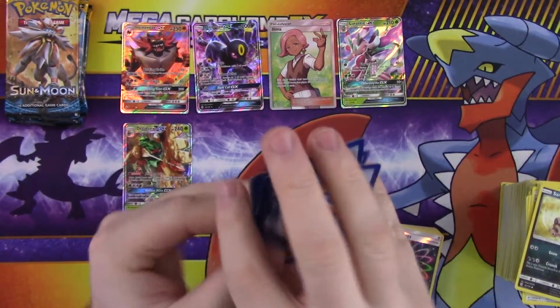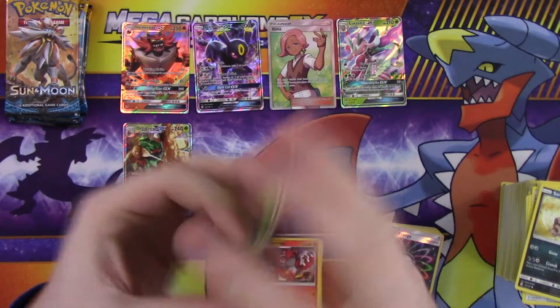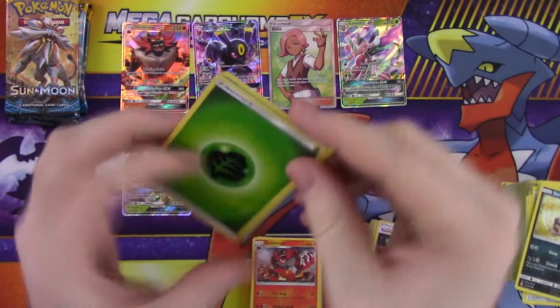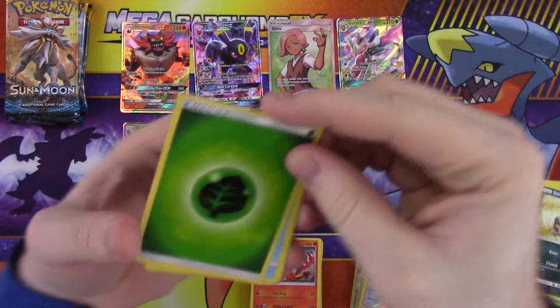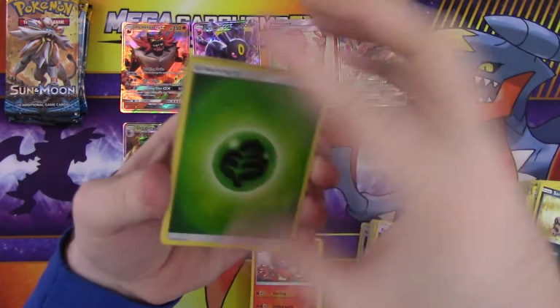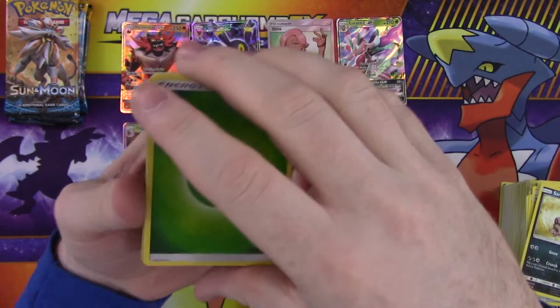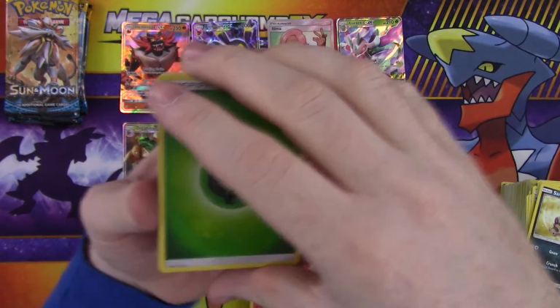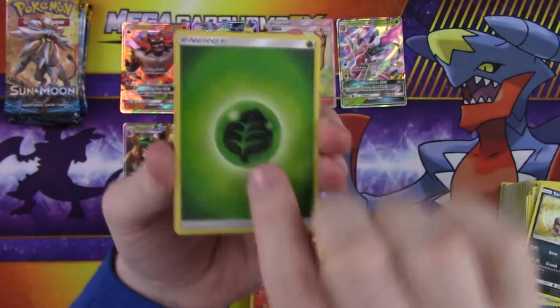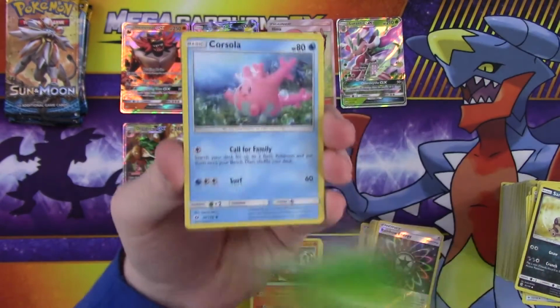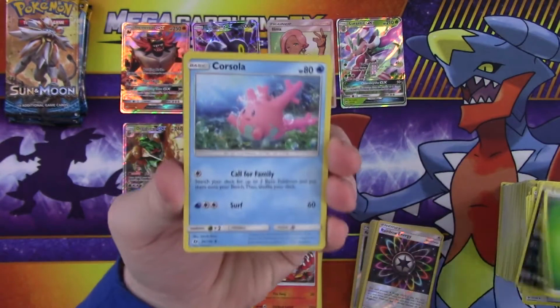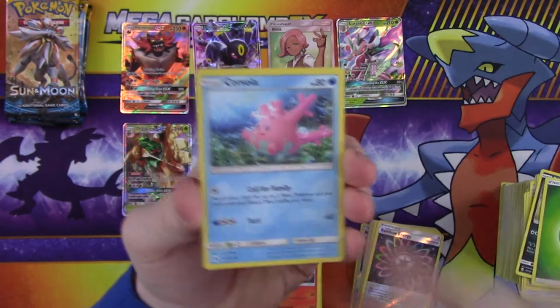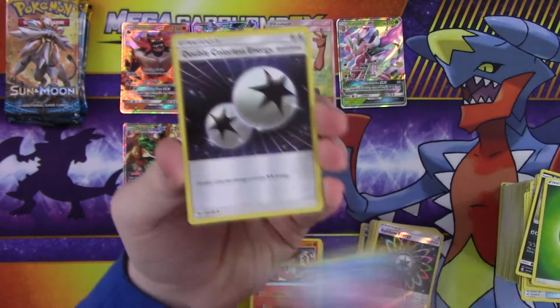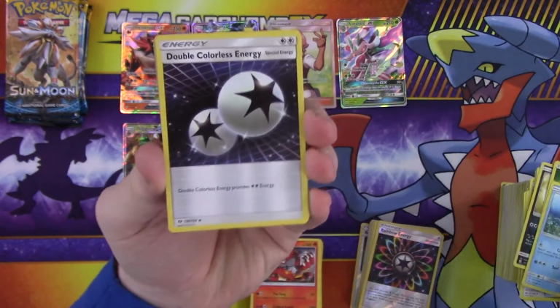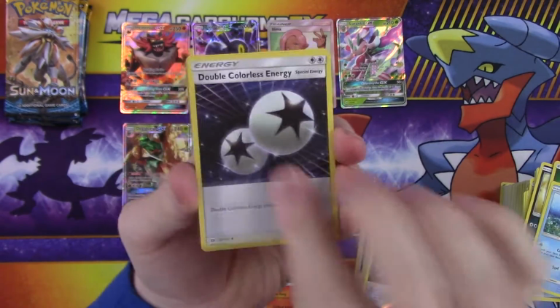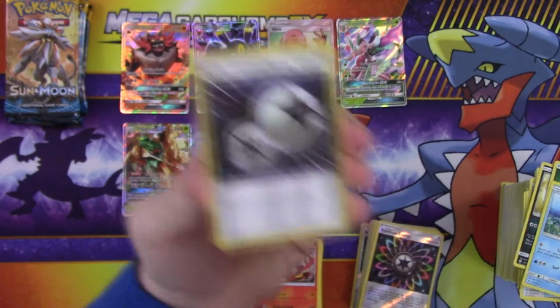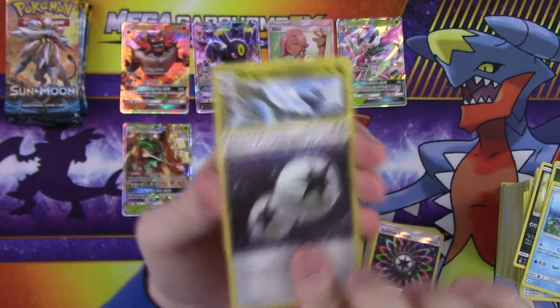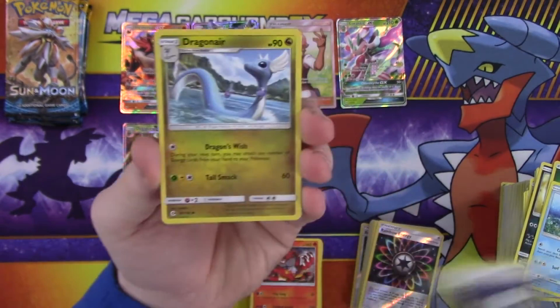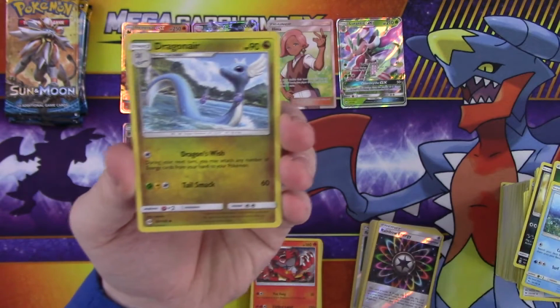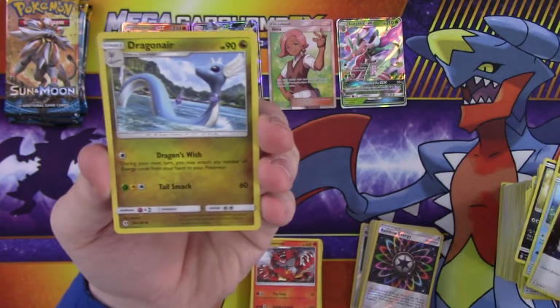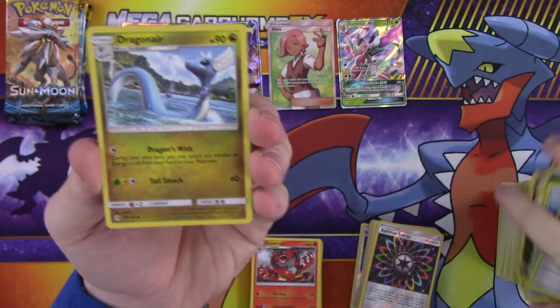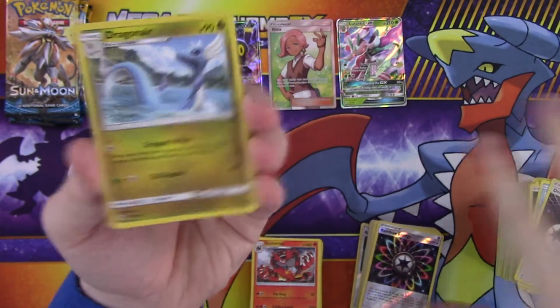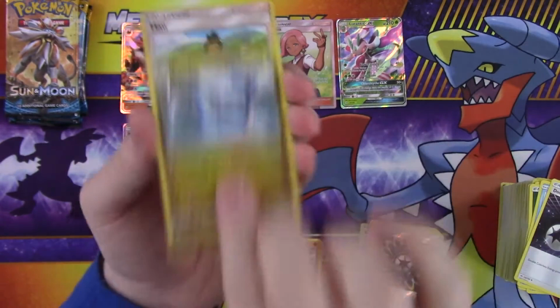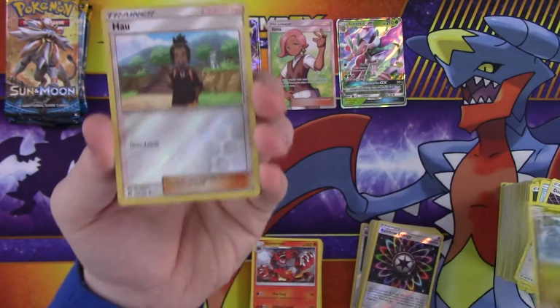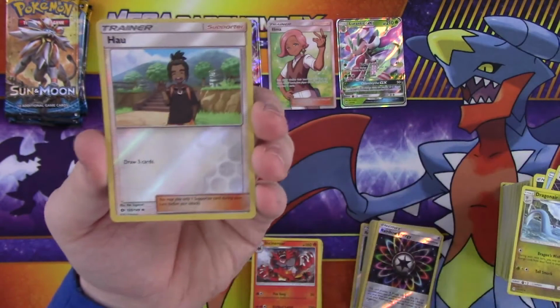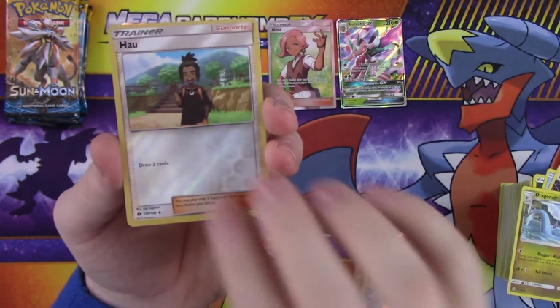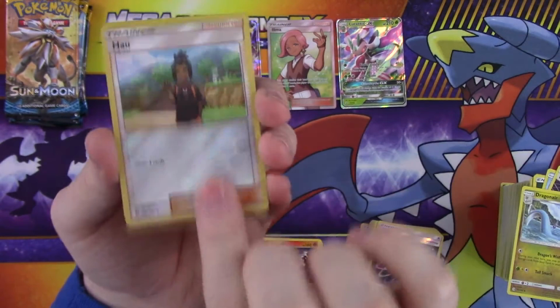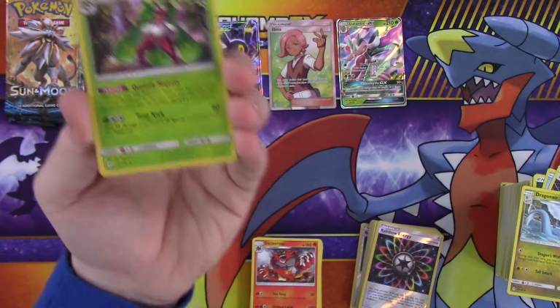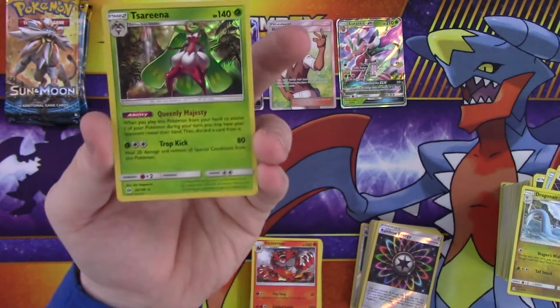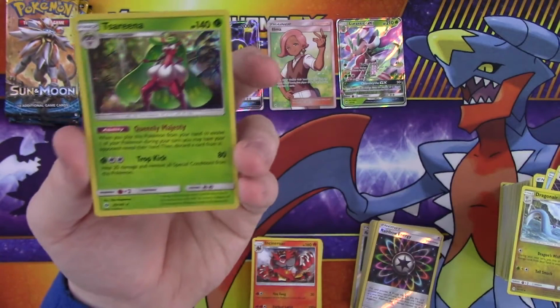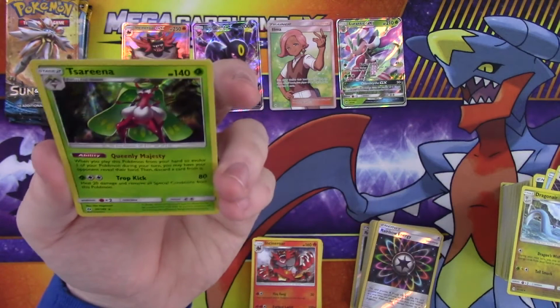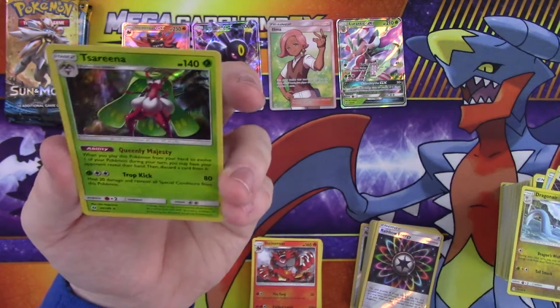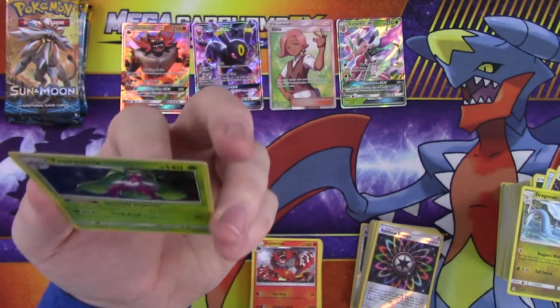Okay last five packs. Energy, Corsola, Double Colorless Energy, Dragonair, reverse Hau, and a foil rare Tsareena. I think that's how you say it — I don't know, I can't pronounce any of these Pokemon names. The T might be silent, couldn't tell ya.